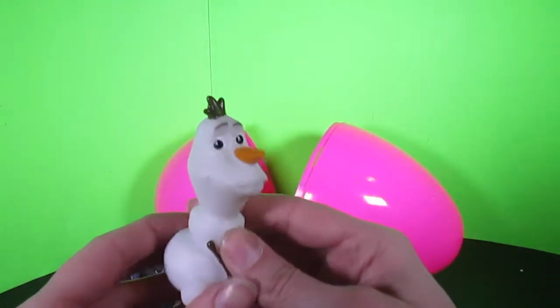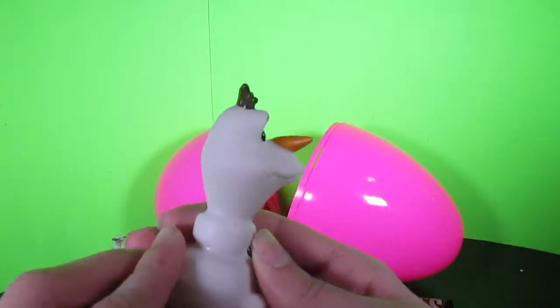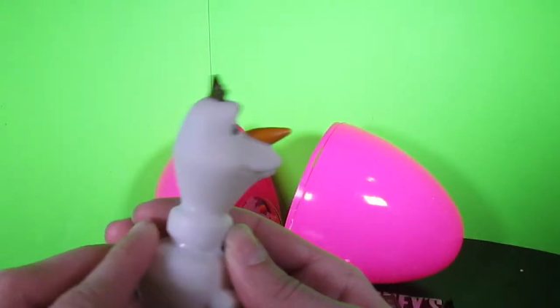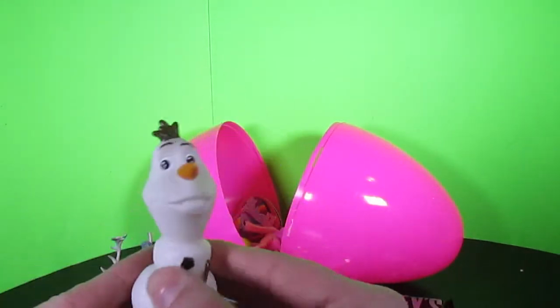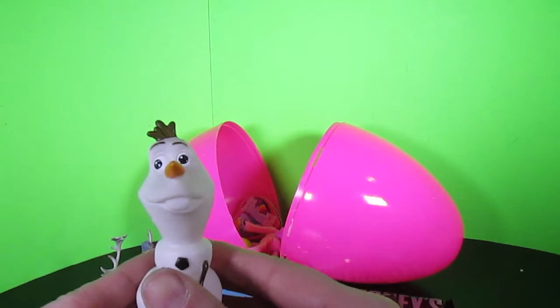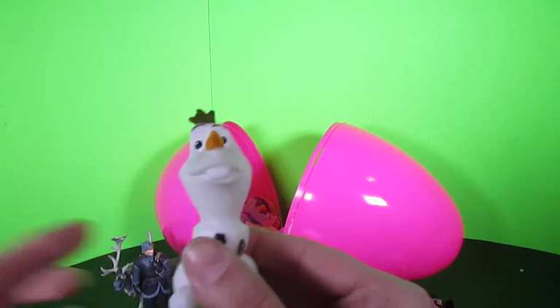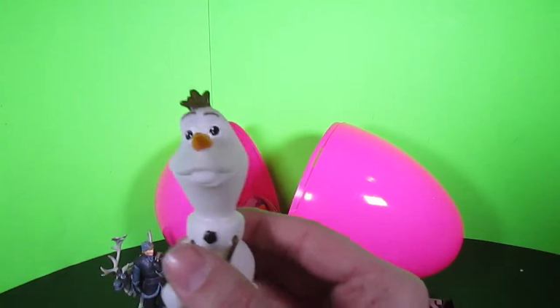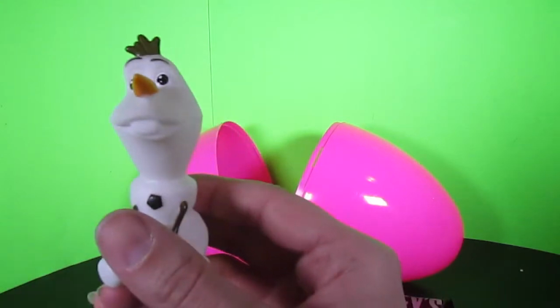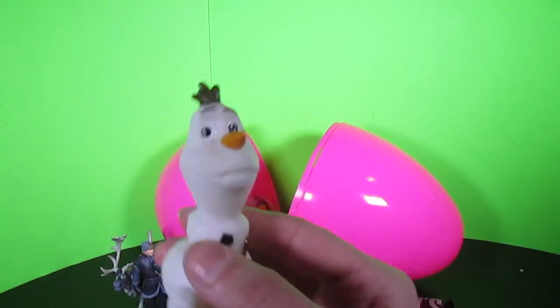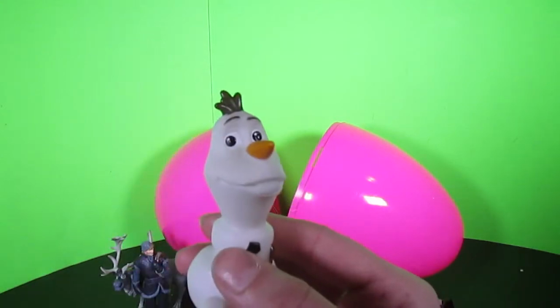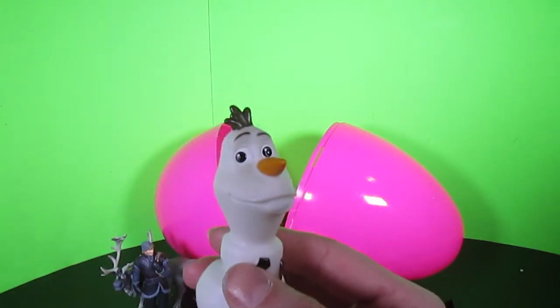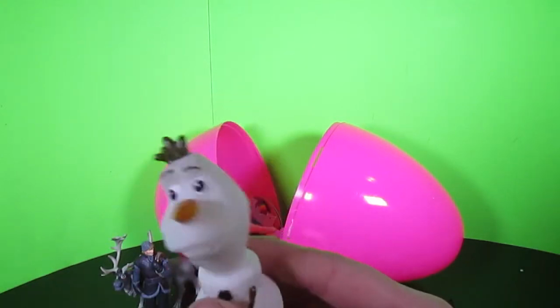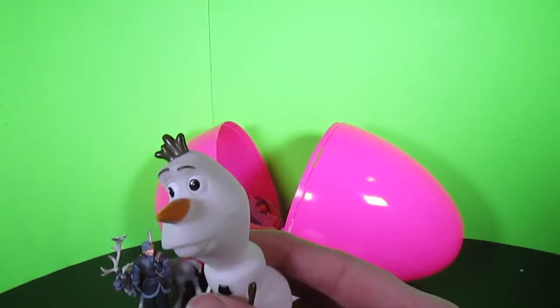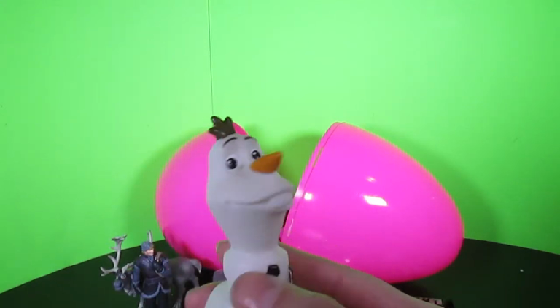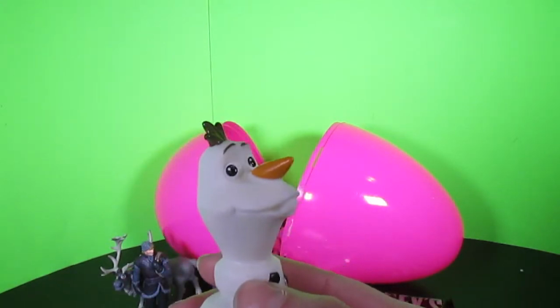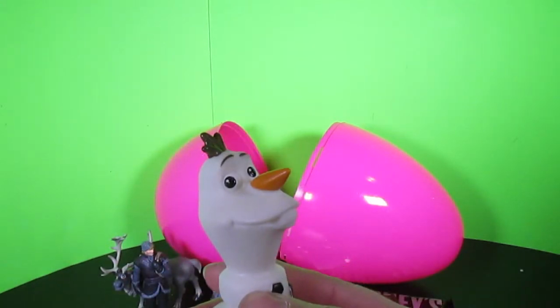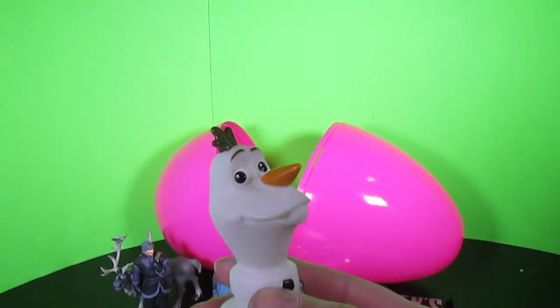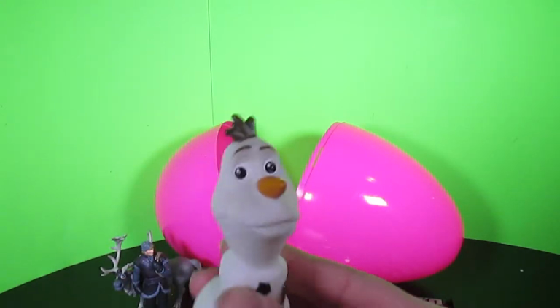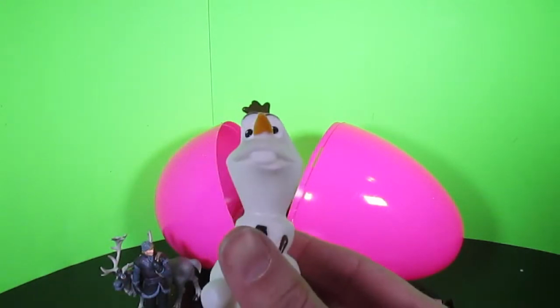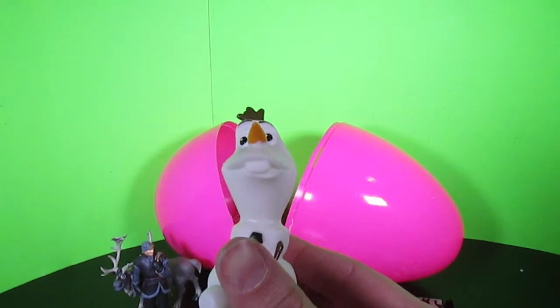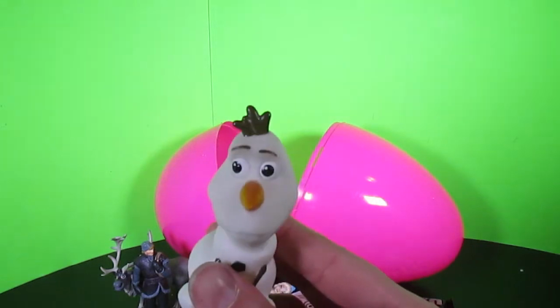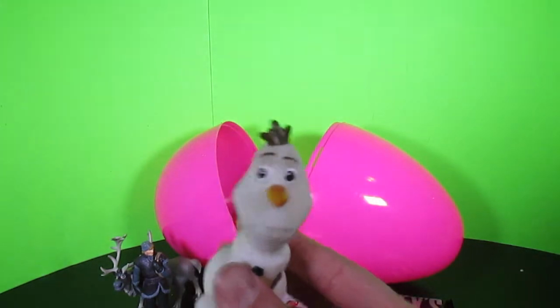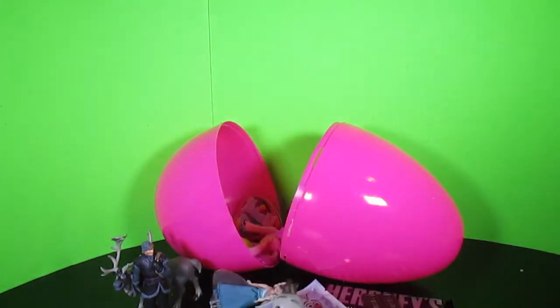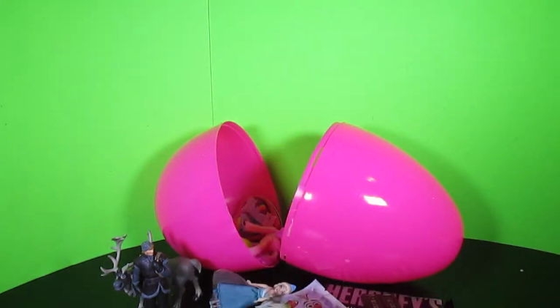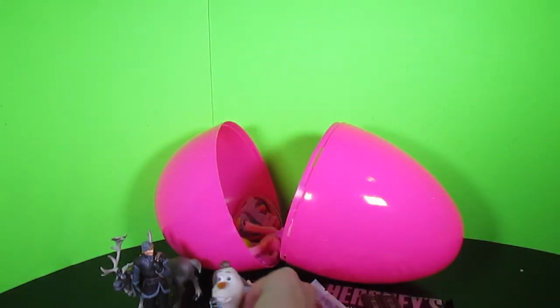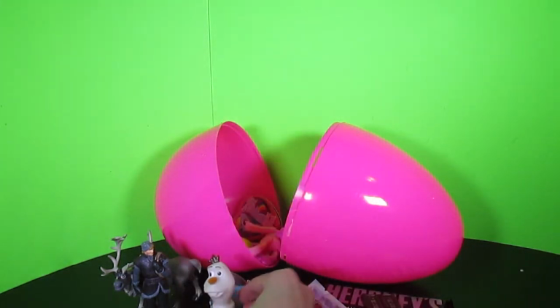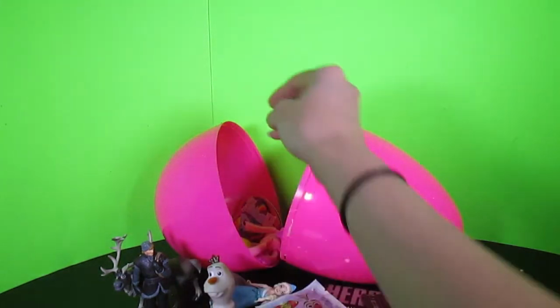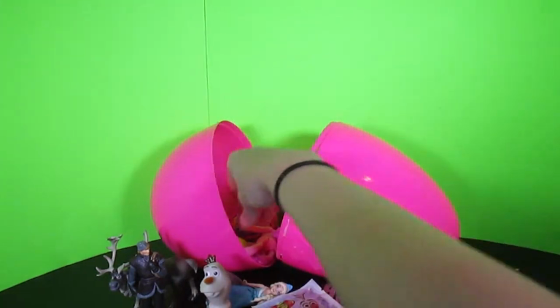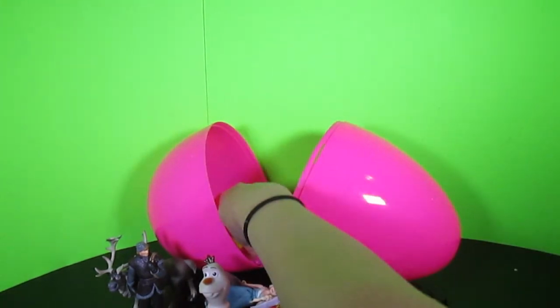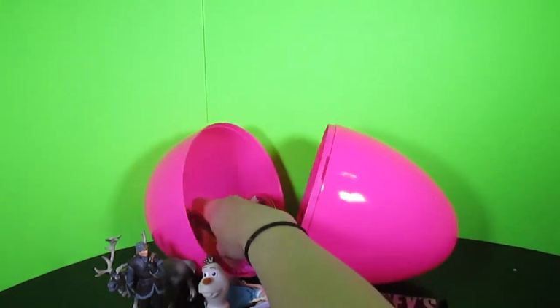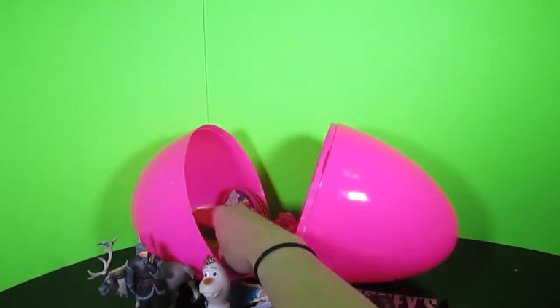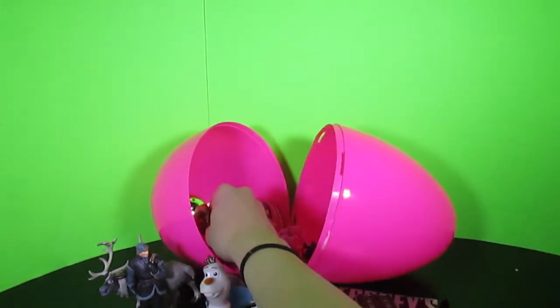It's Olaf! So cute! Oh my goodness! Look at how cute his face is! He's so silly! I love Olaf! What else do we have in here?